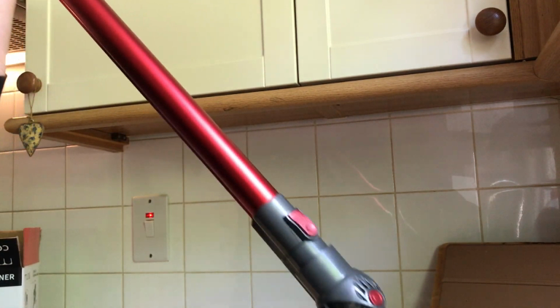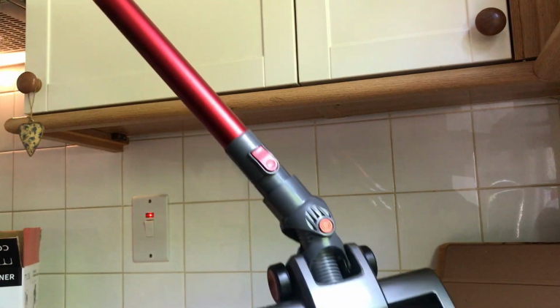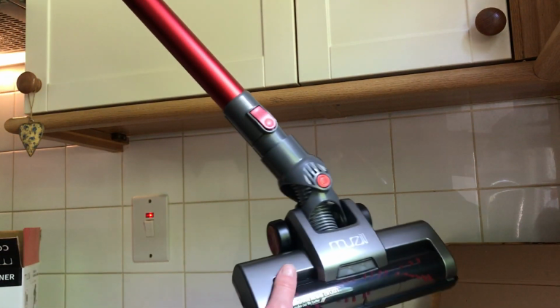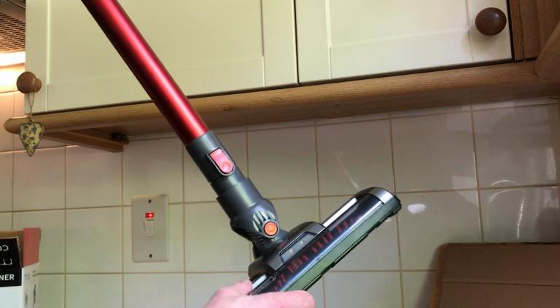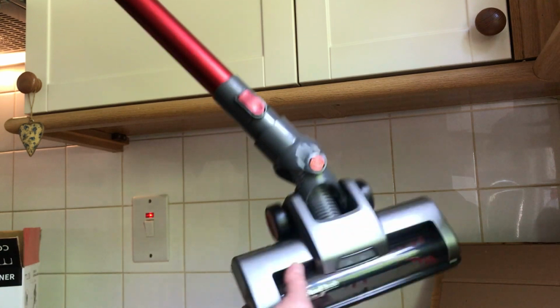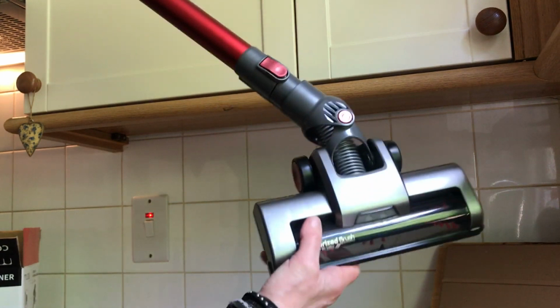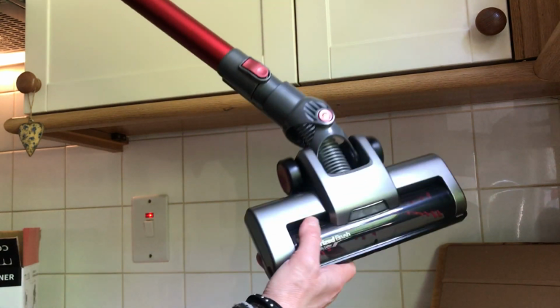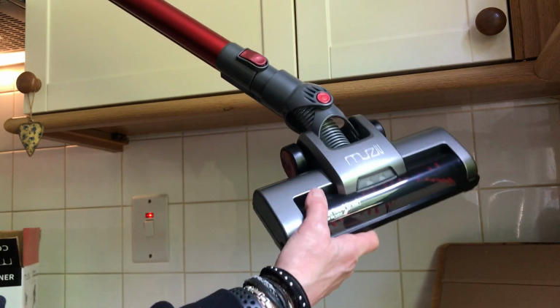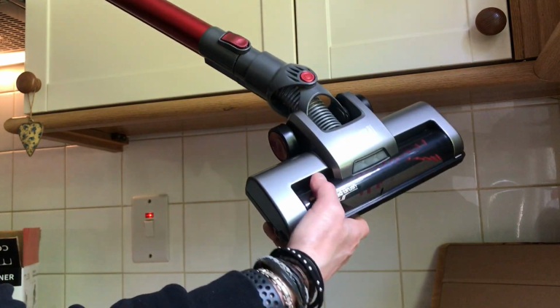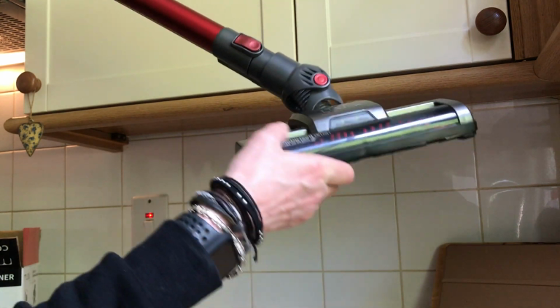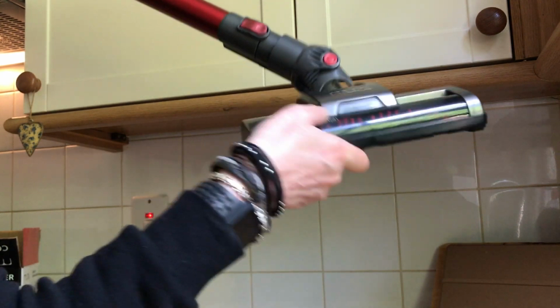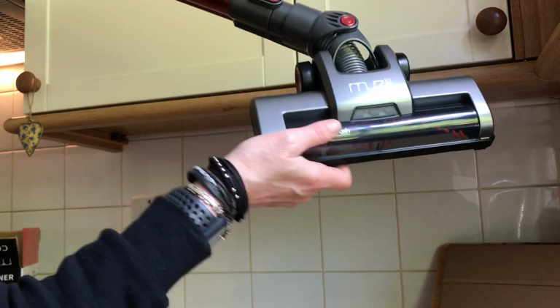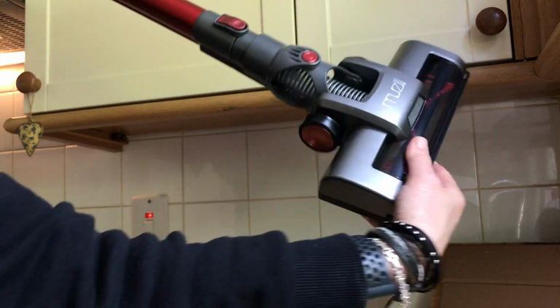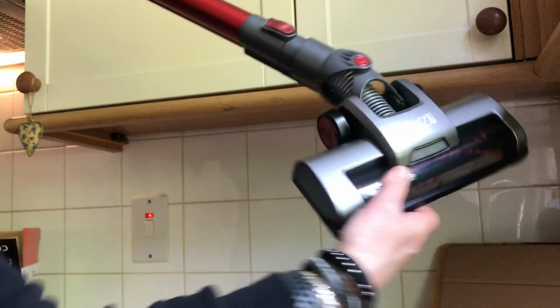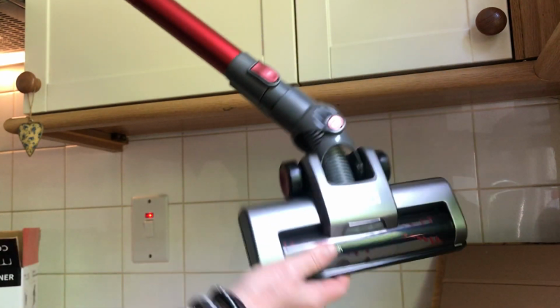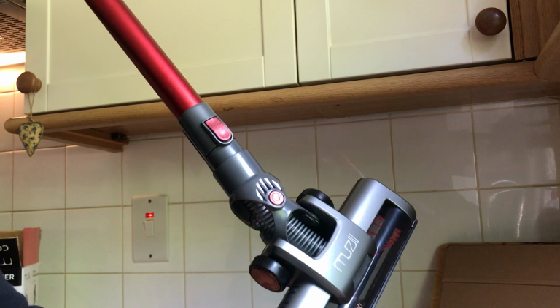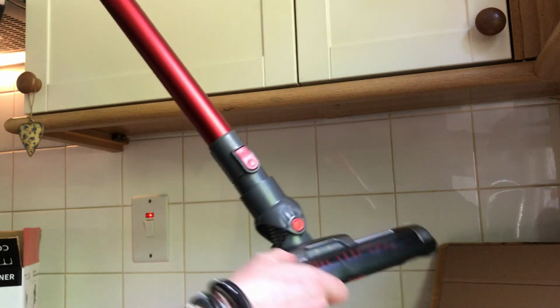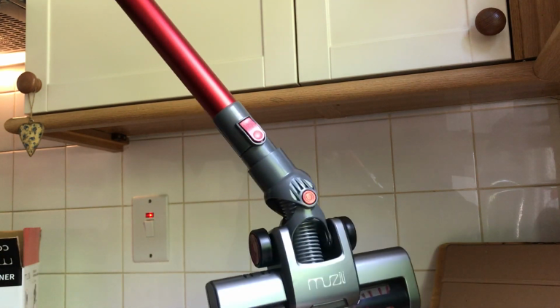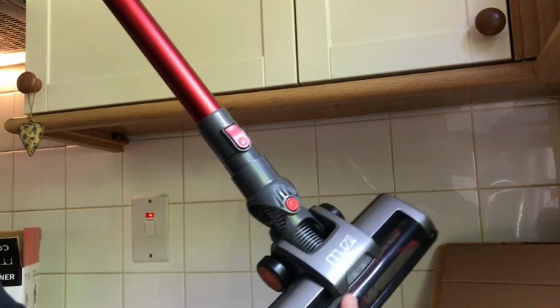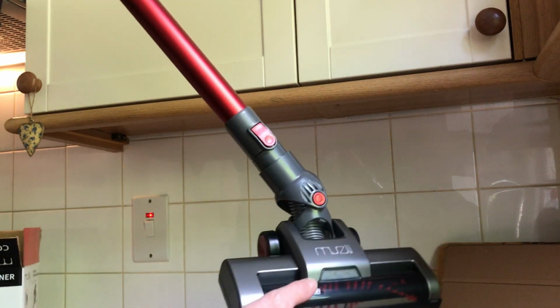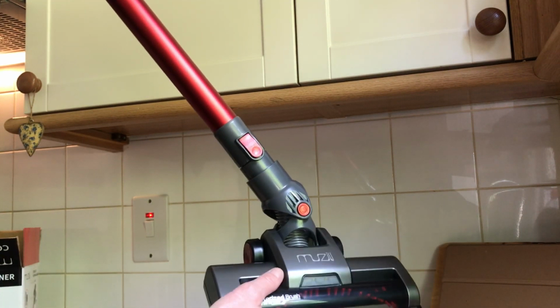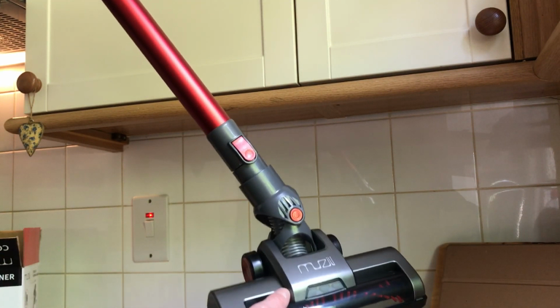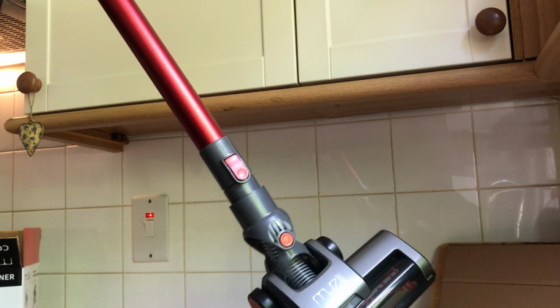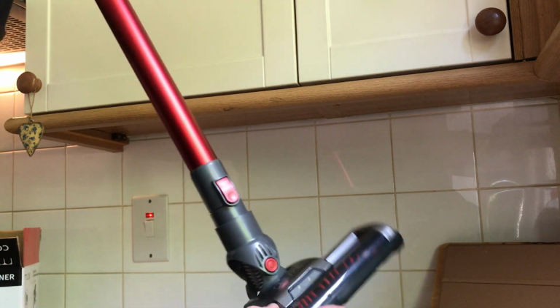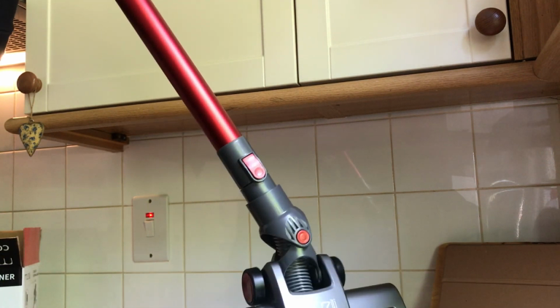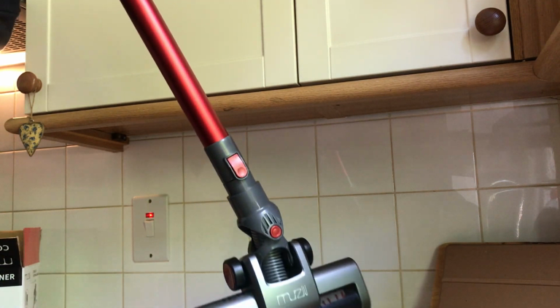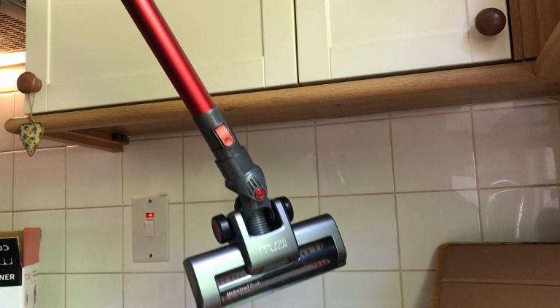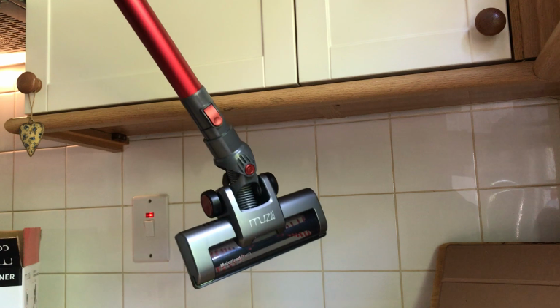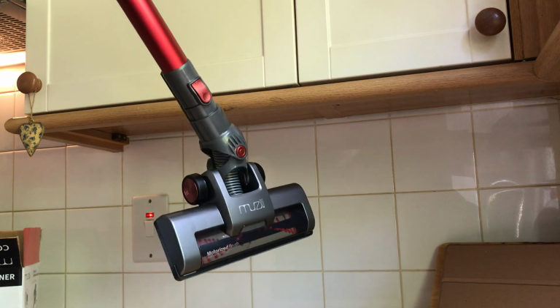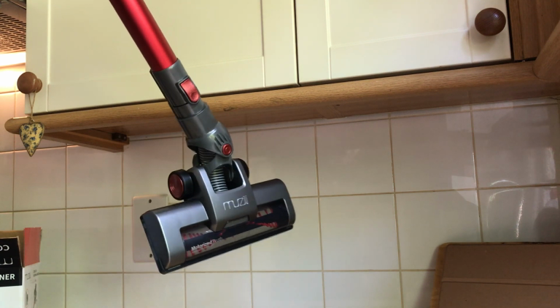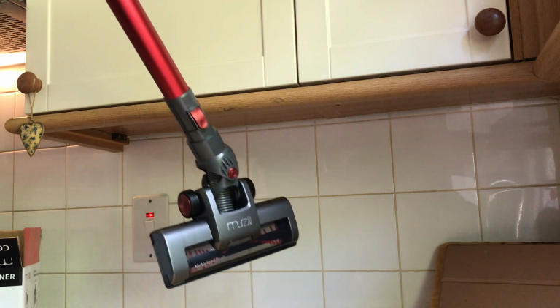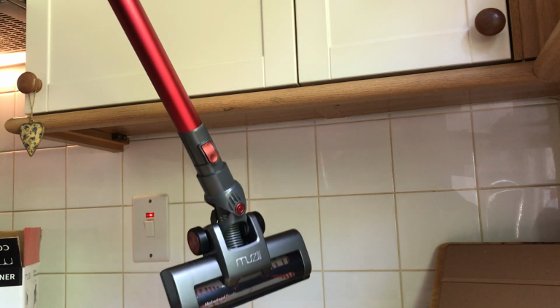I like this bit — it's a multi-action head. This goes all over the place: up, down, left, right. You can get under anything with that. I'm getting excited — I'm an engineer, it happens sometimes.